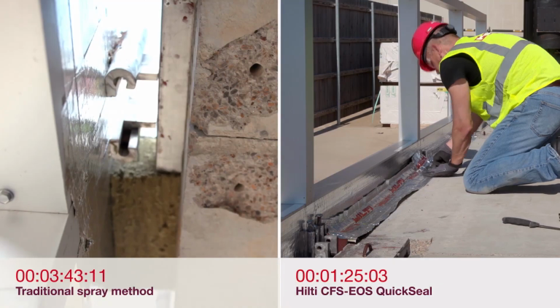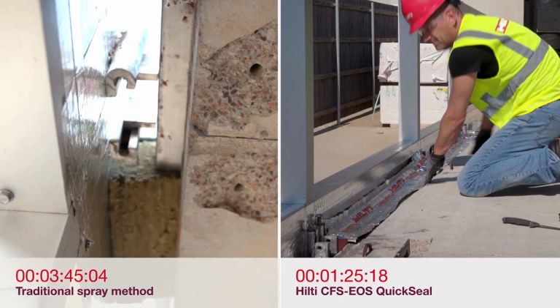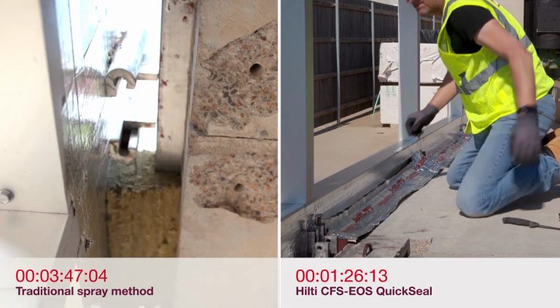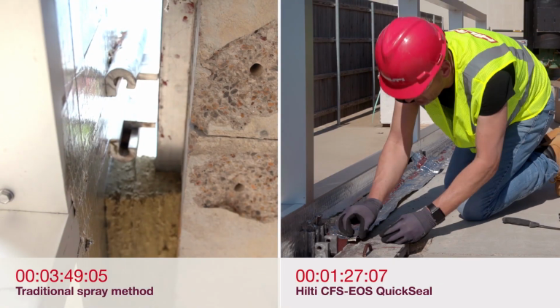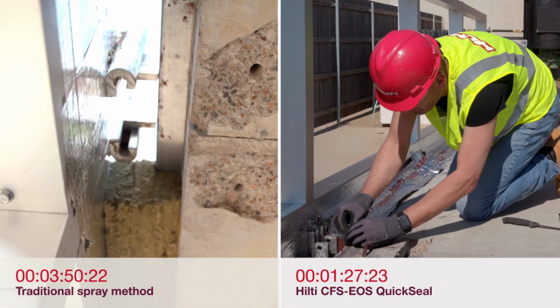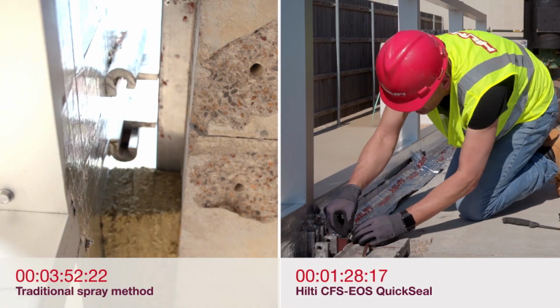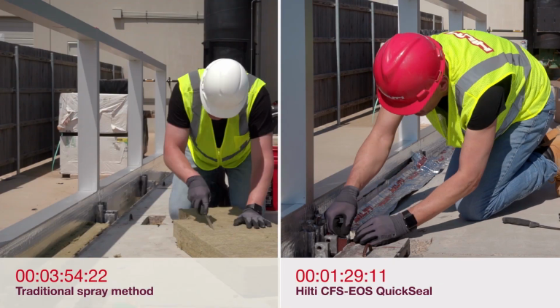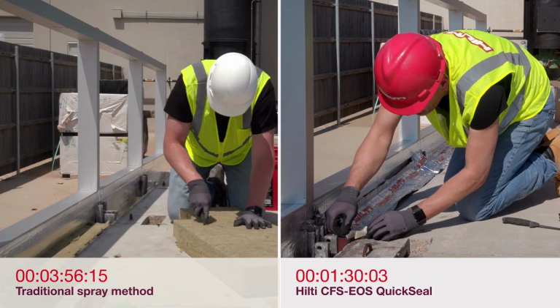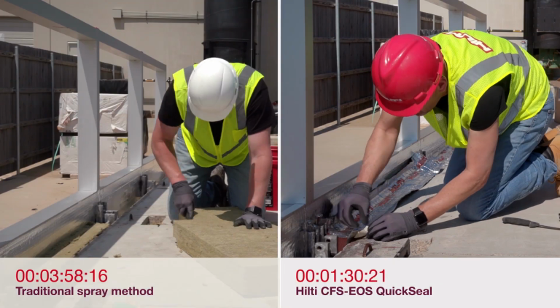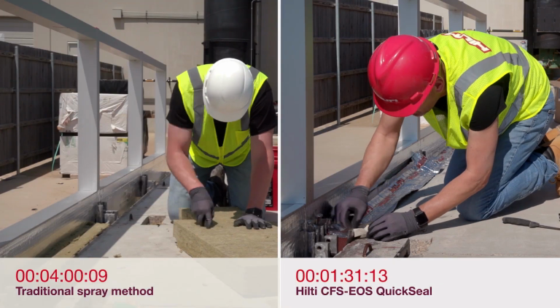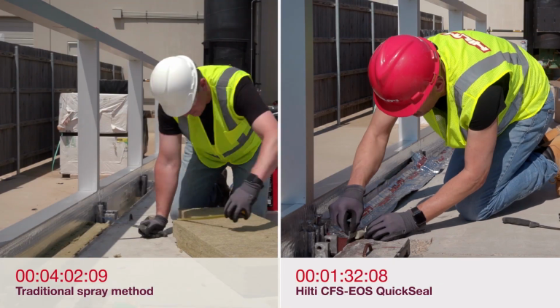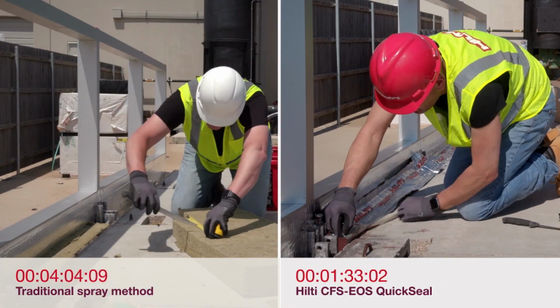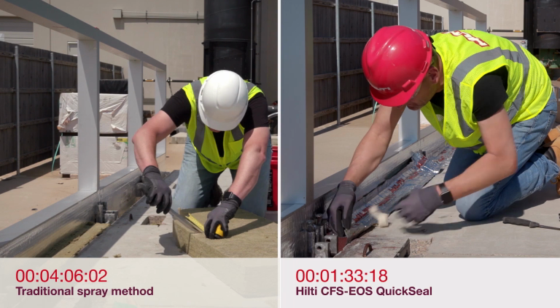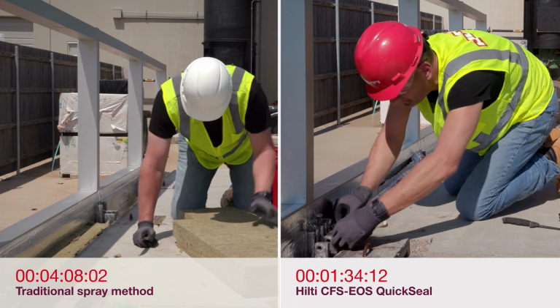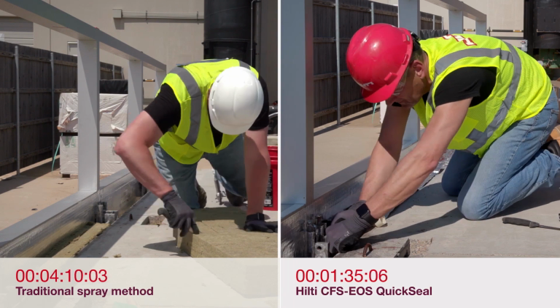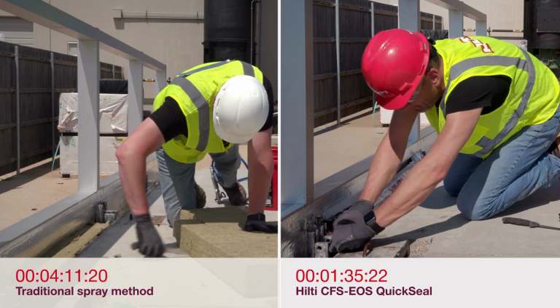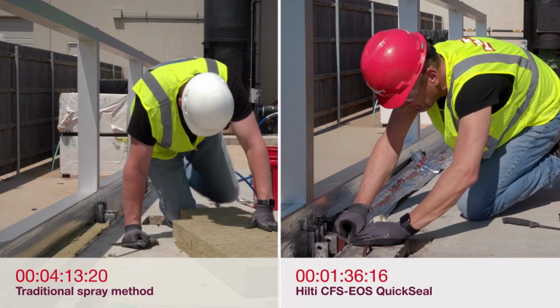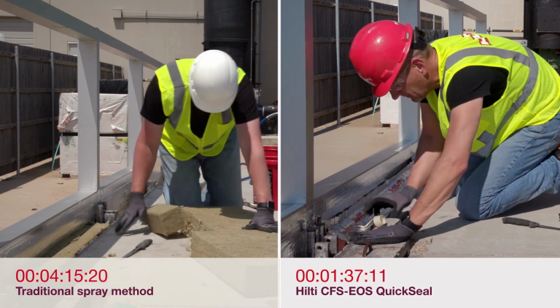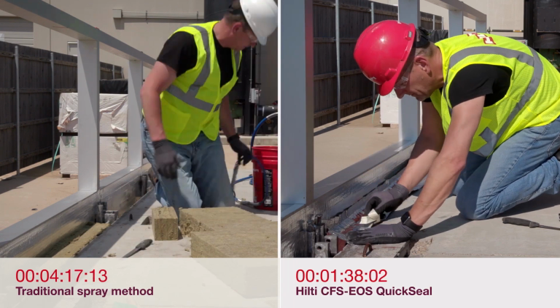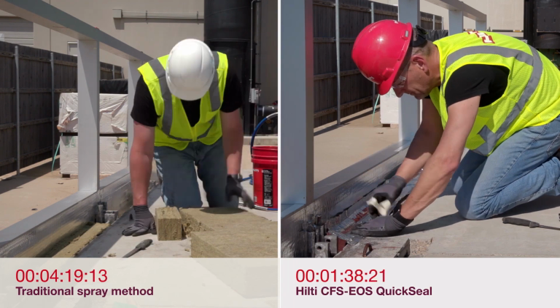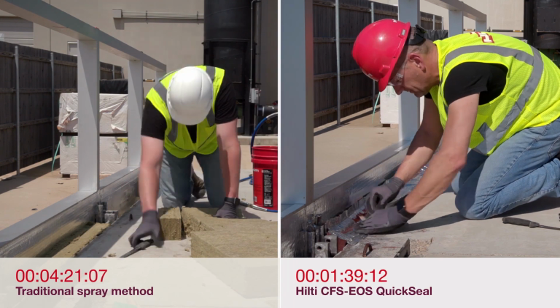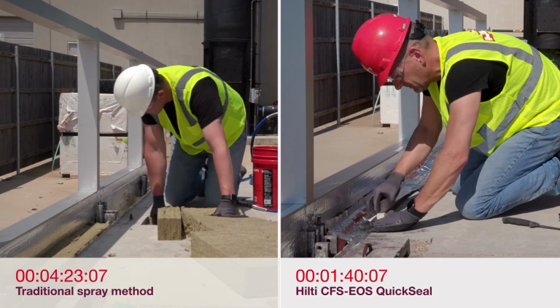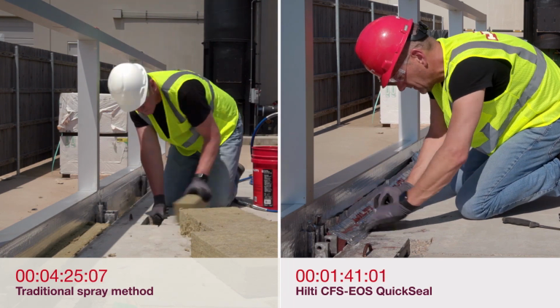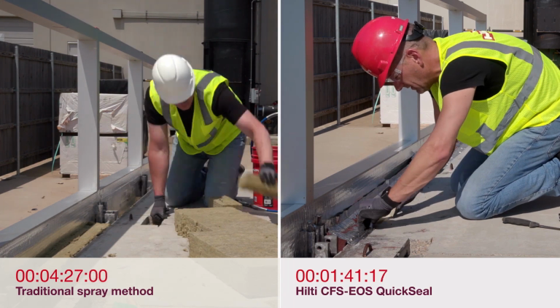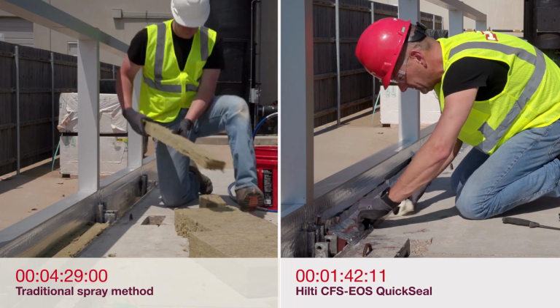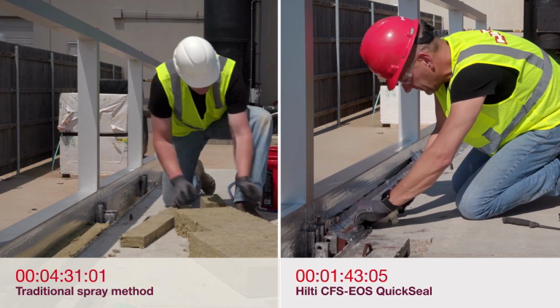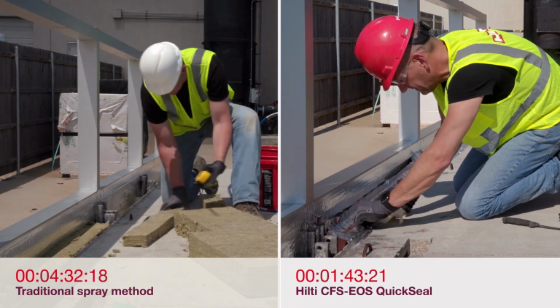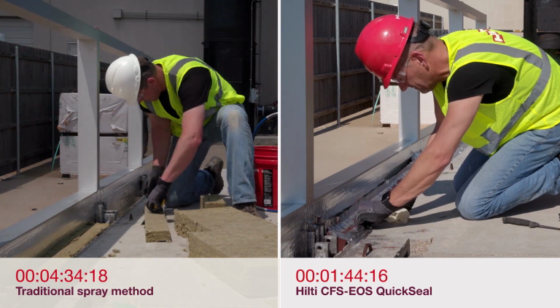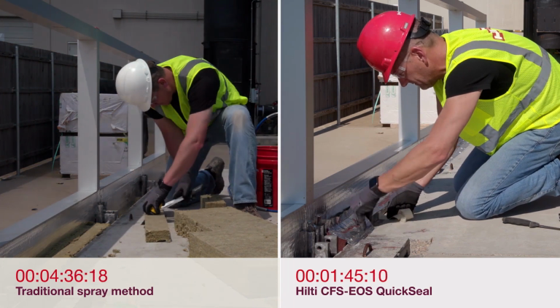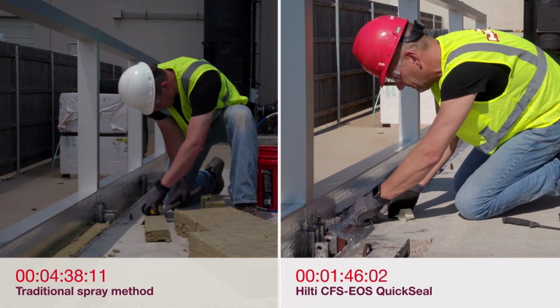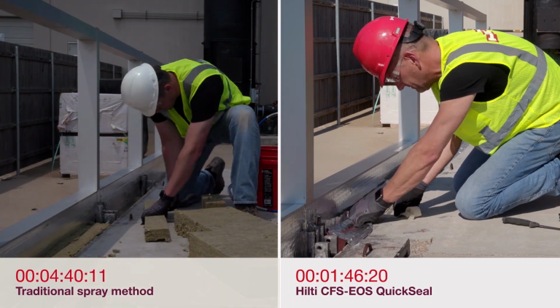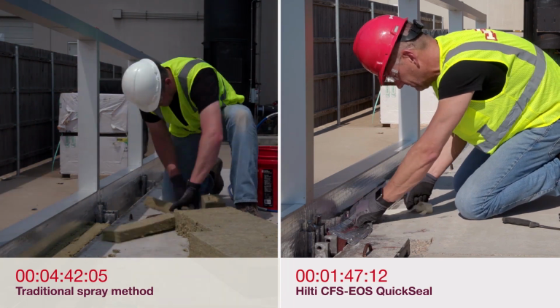EOS QuickSeal delivers additional advantages compared to the traditional method, including a superior optional water tightness solution for extreme weather conditions.